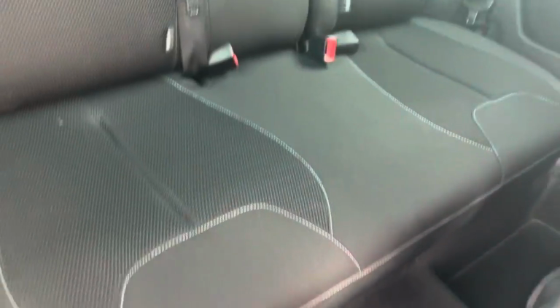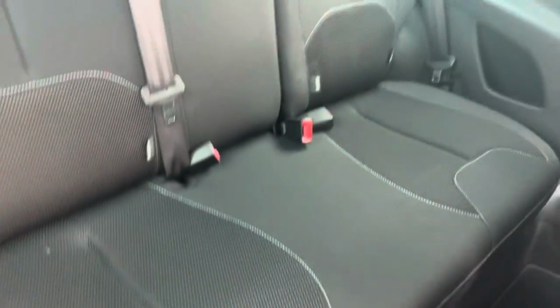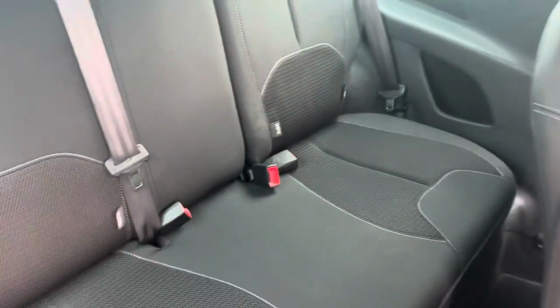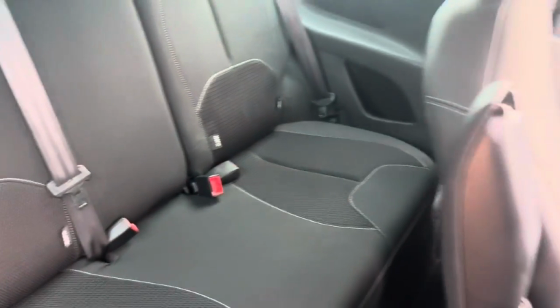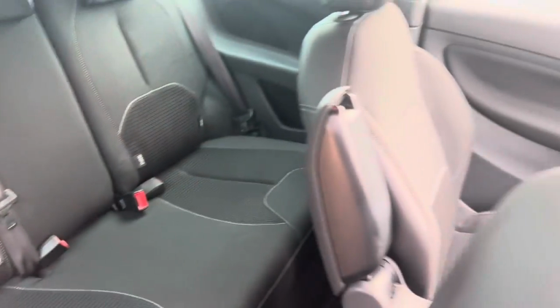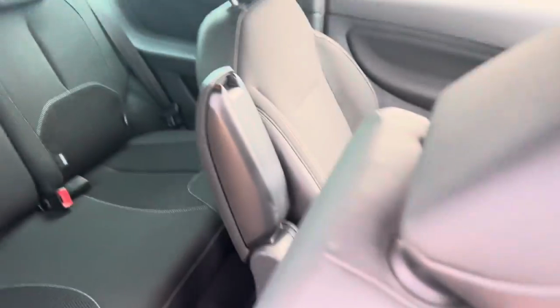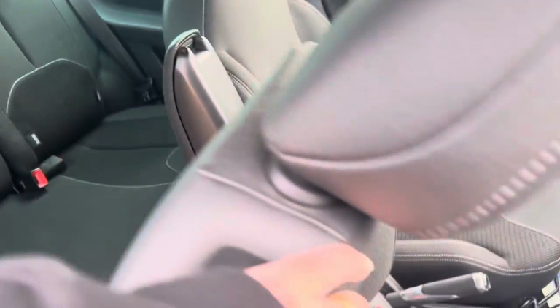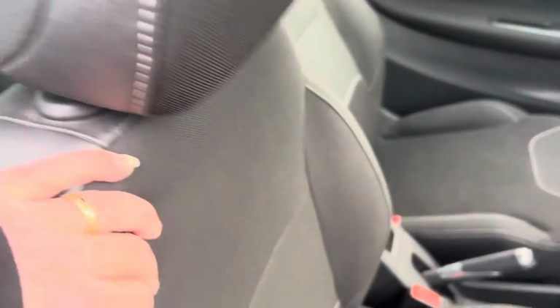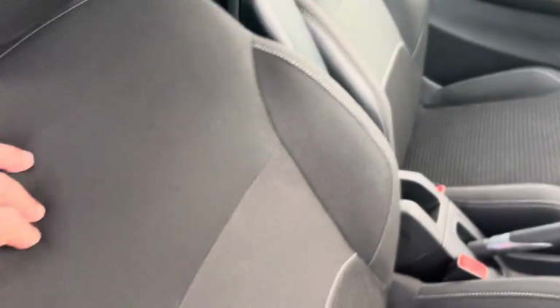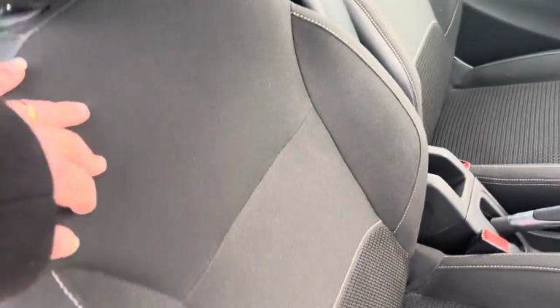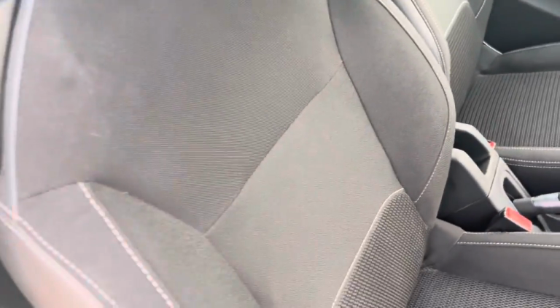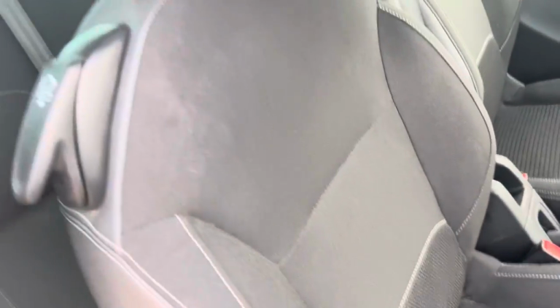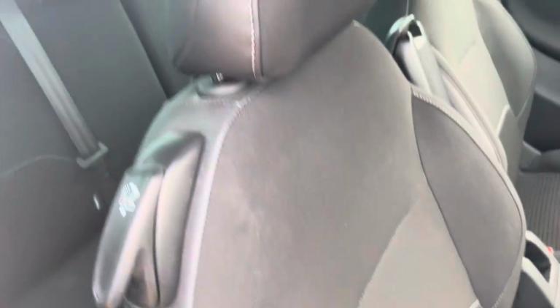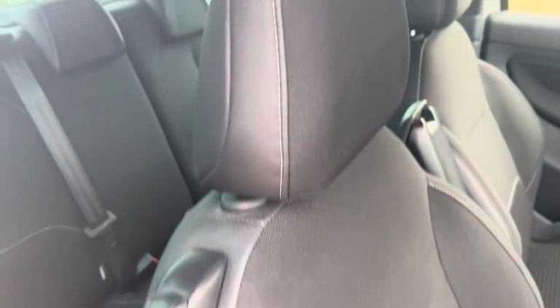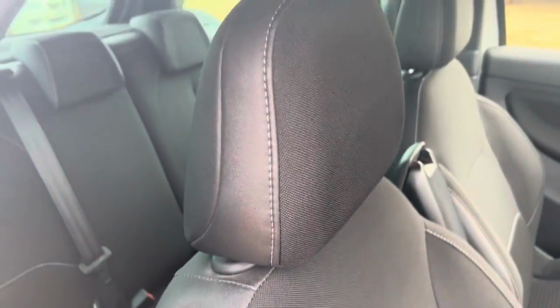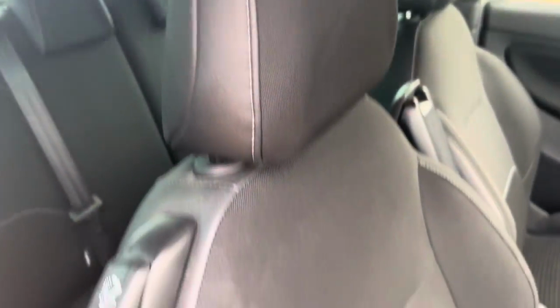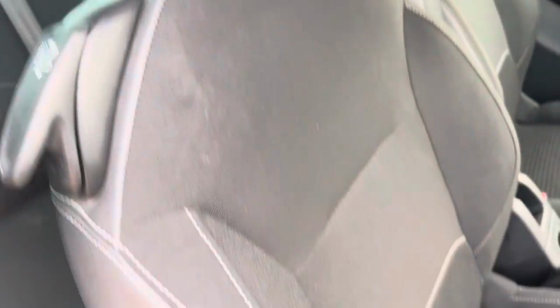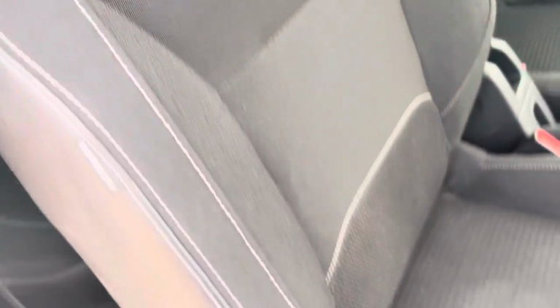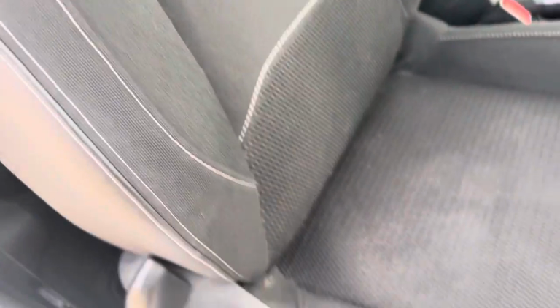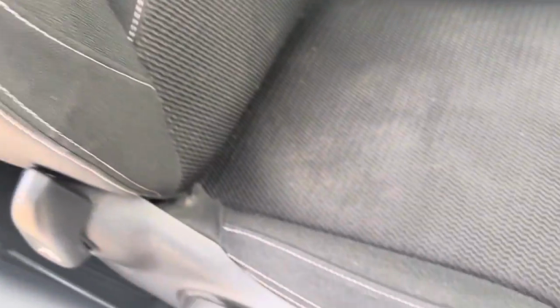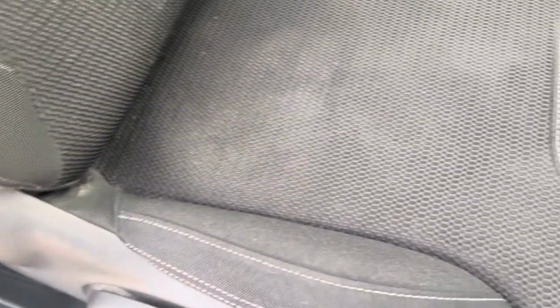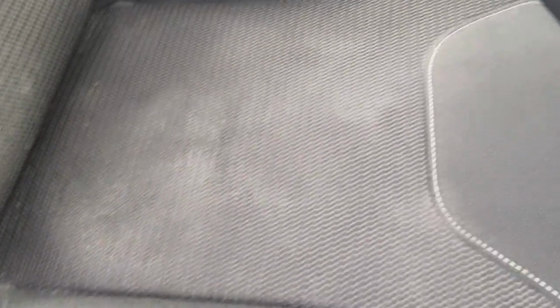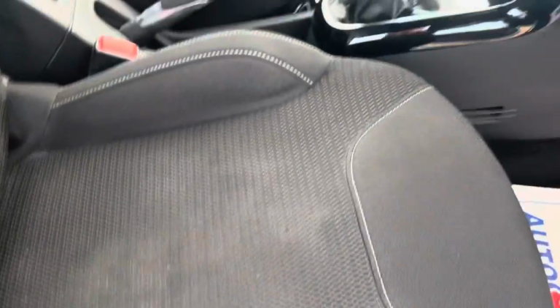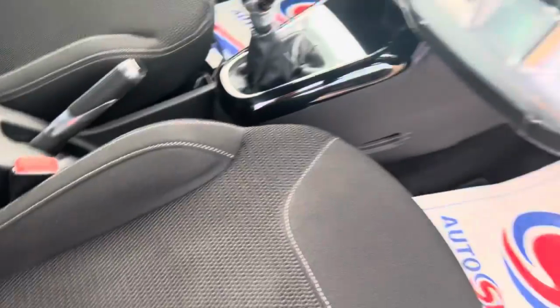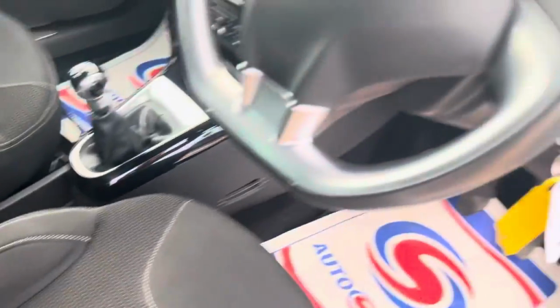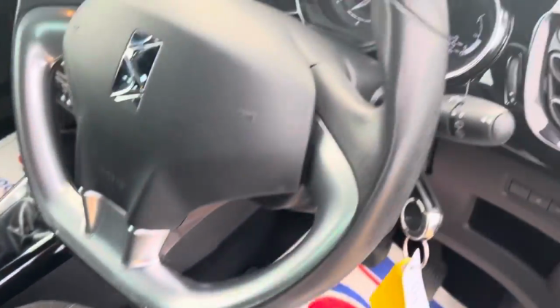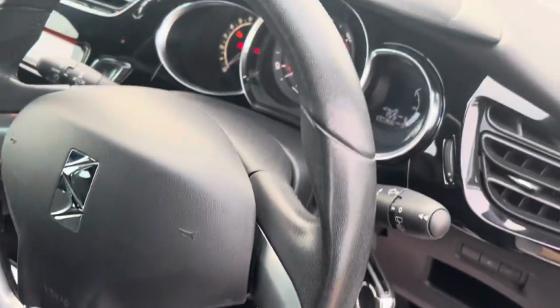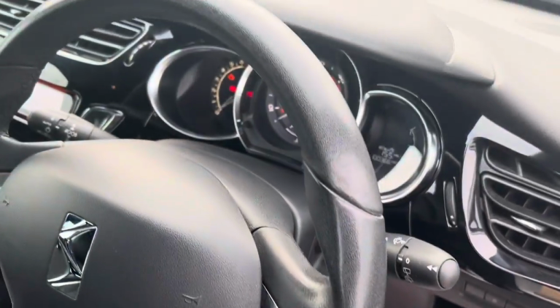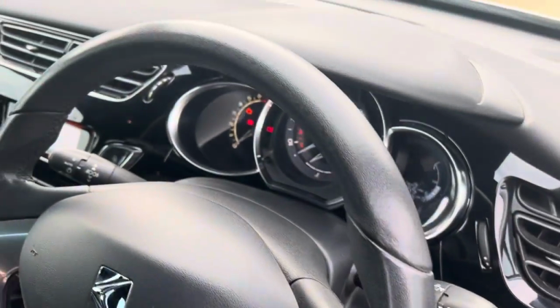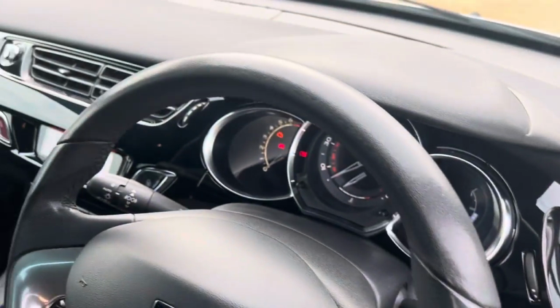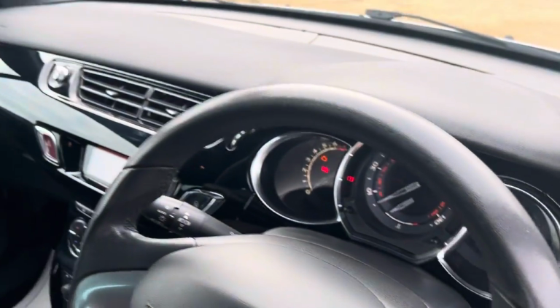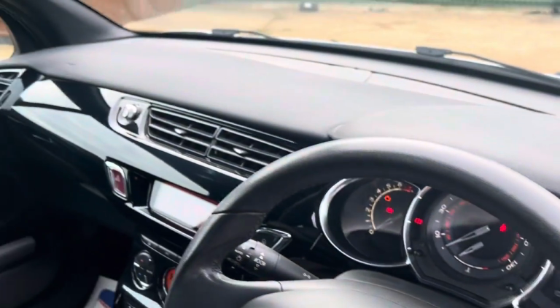All the seats are nice and tidy. Looking at the driver's seat and the dash — very clear, very clean.